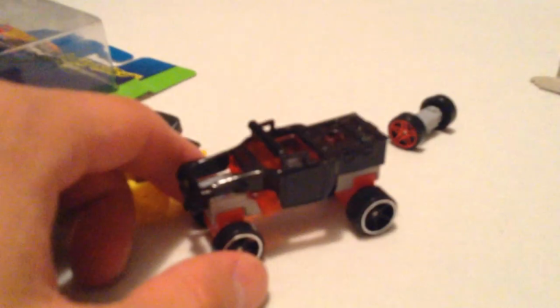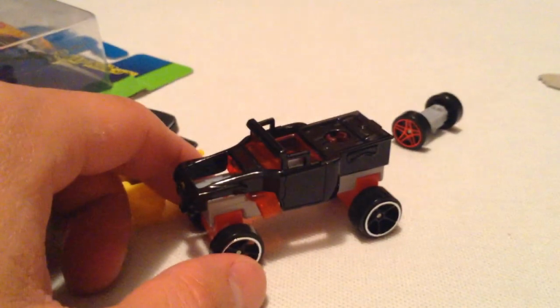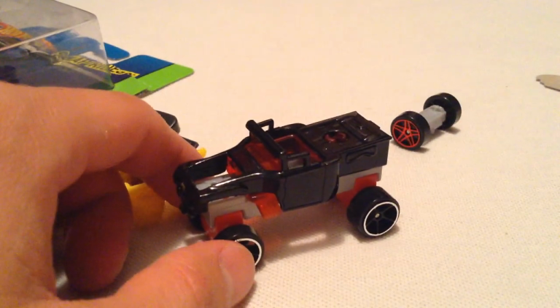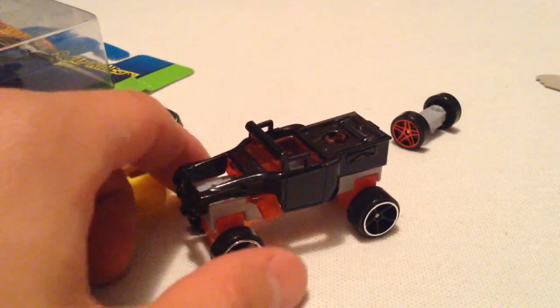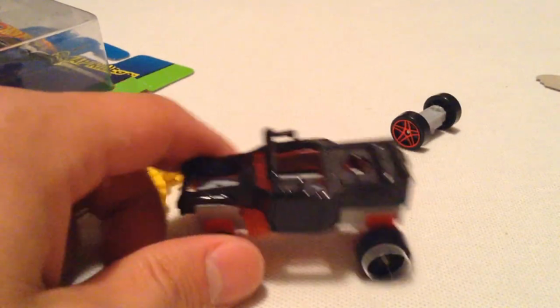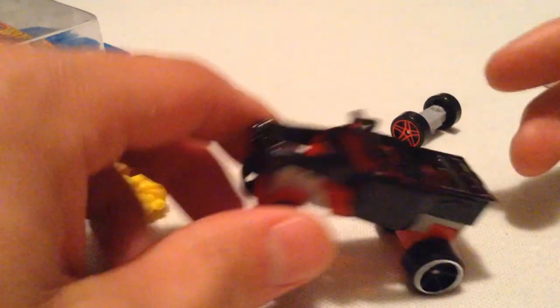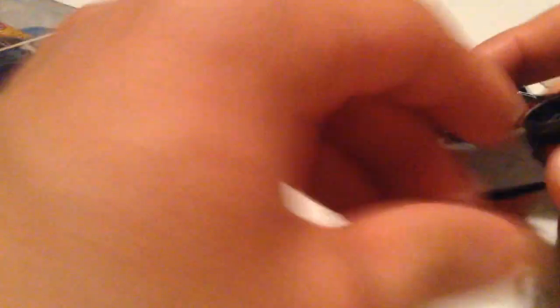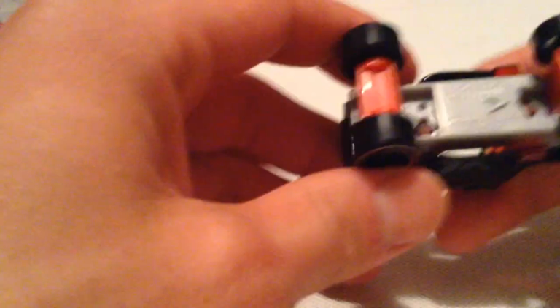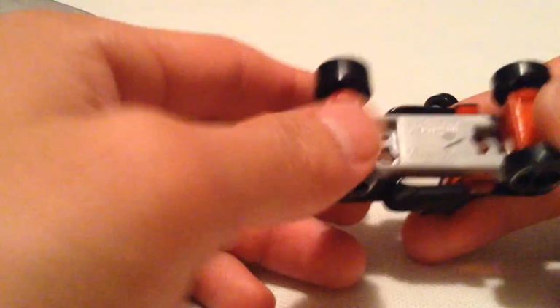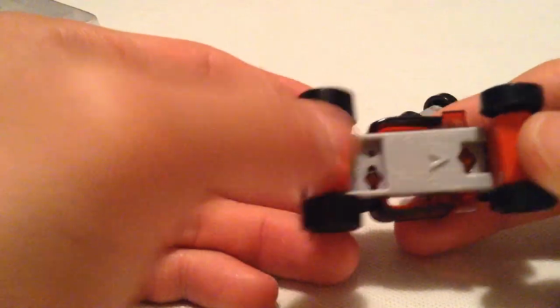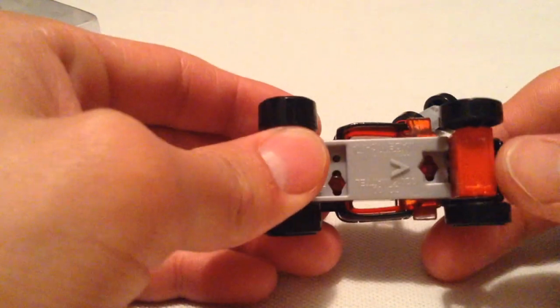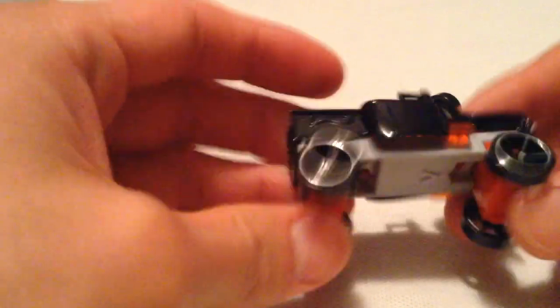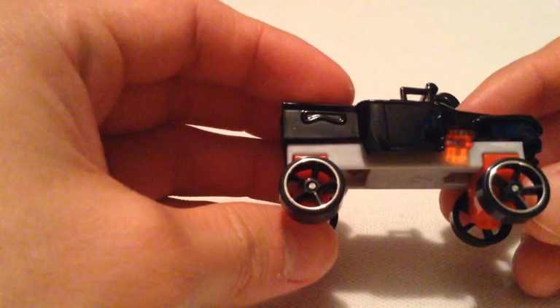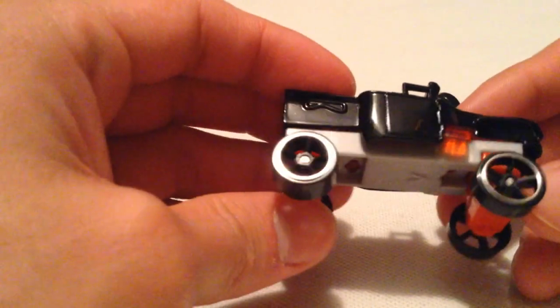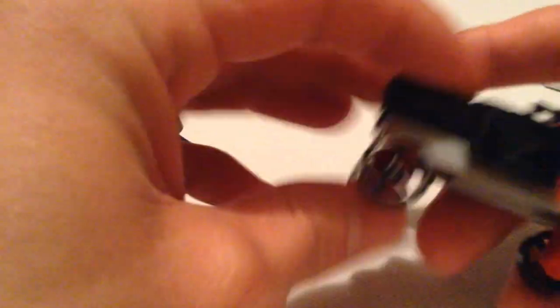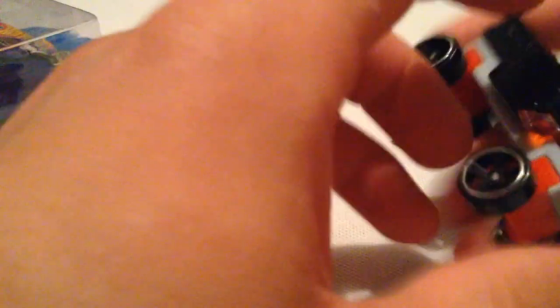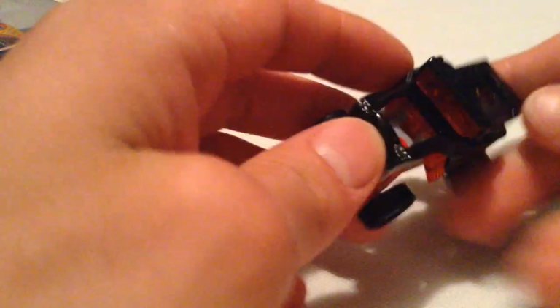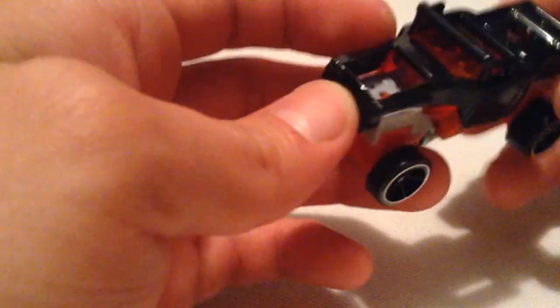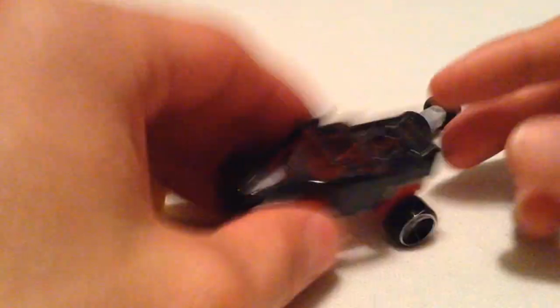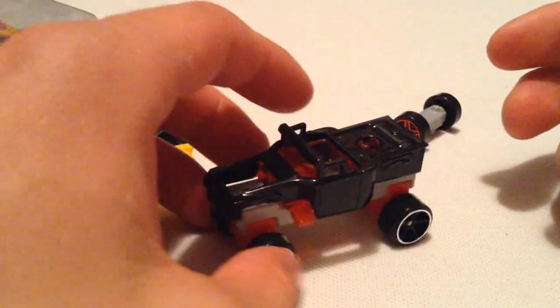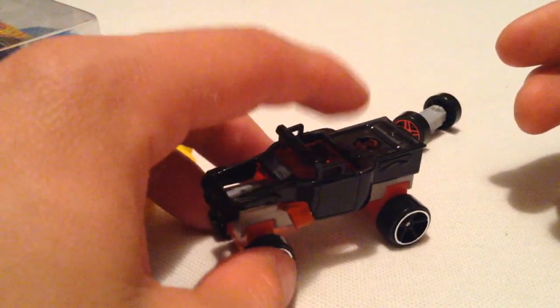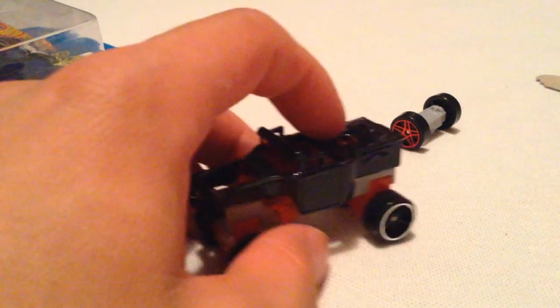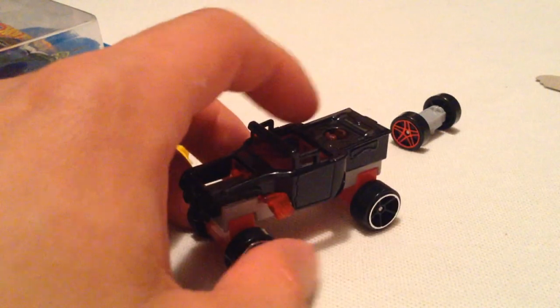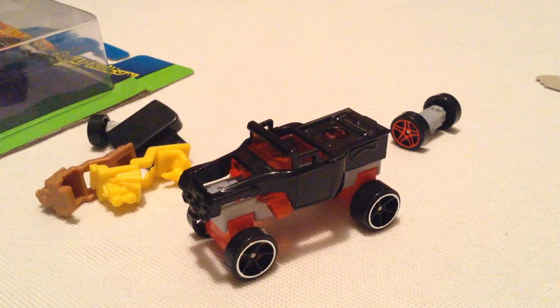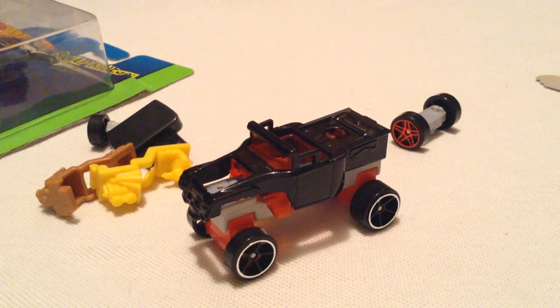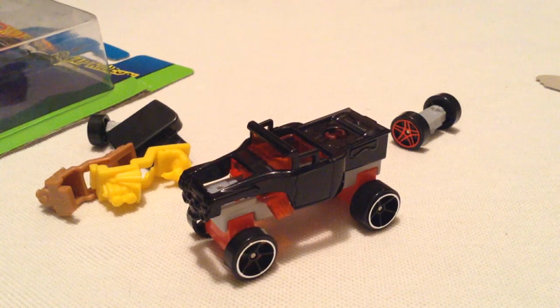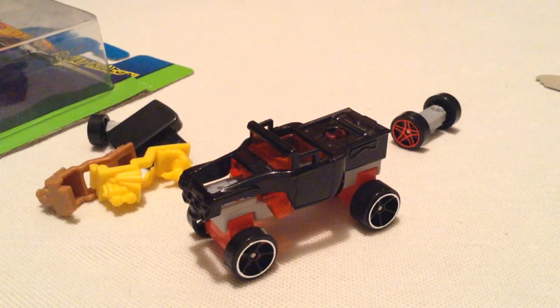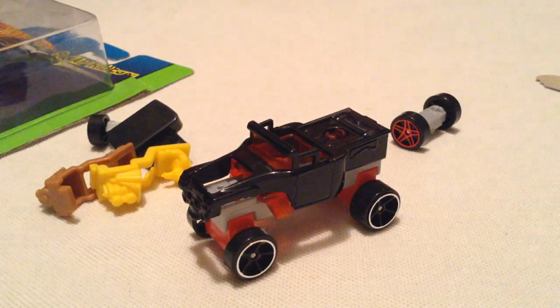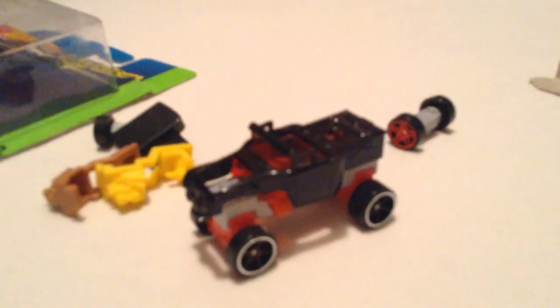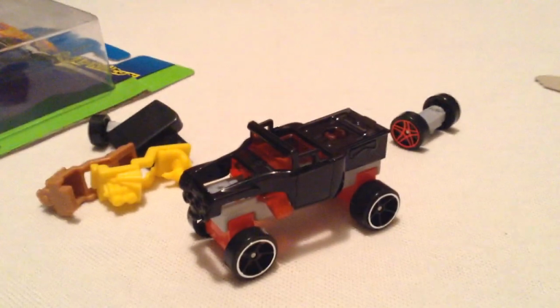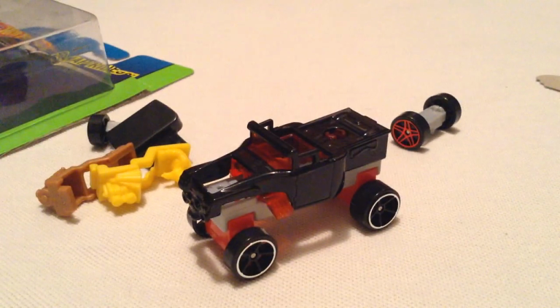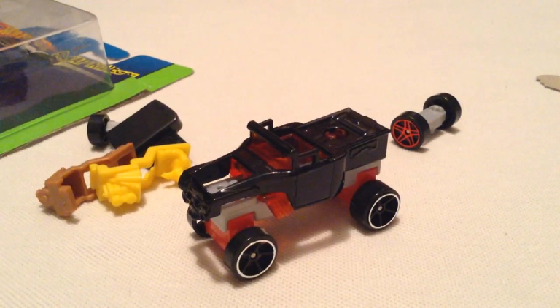Overall, I think it's a pretty neat idea from Mattel. It's like a Lego — almost kind of like a Lego Kinex or something. Anyways, thanks for watching. Please check out my other videos. Bye-bye.